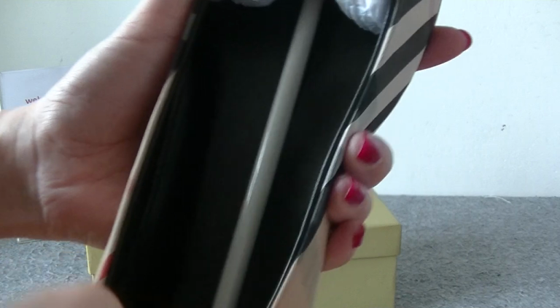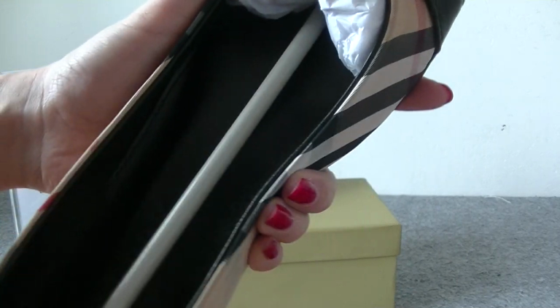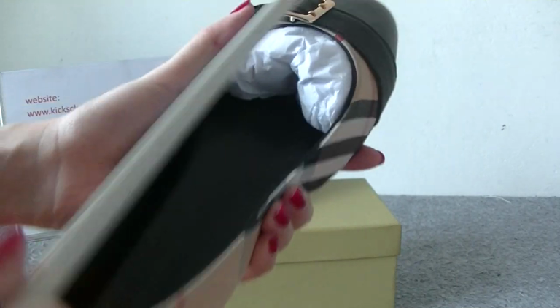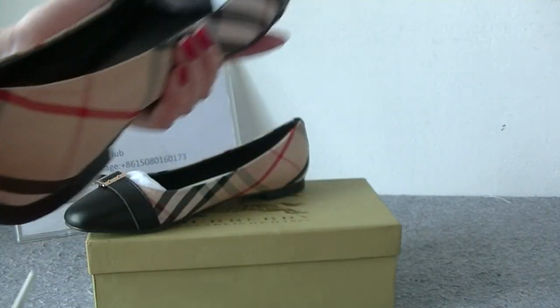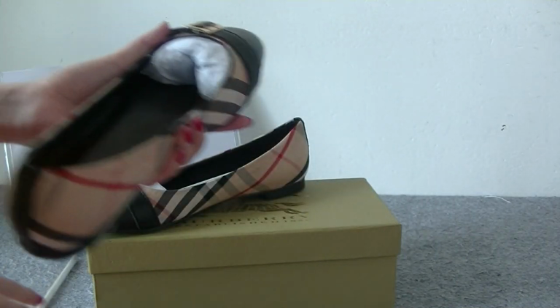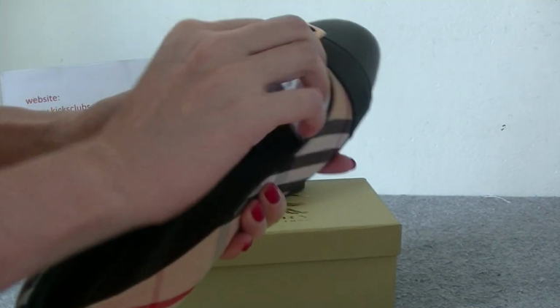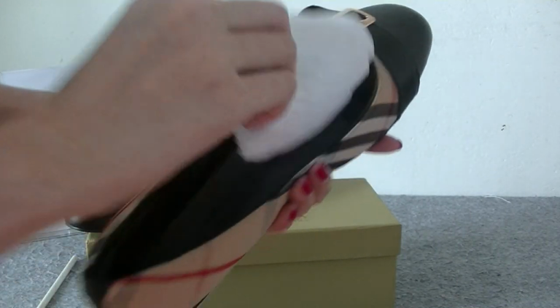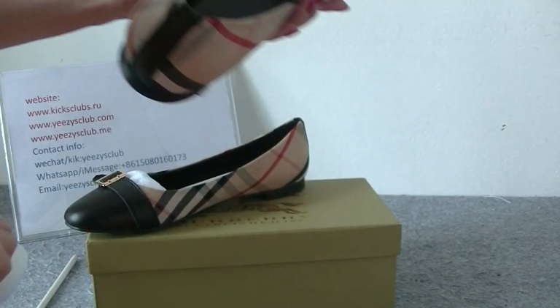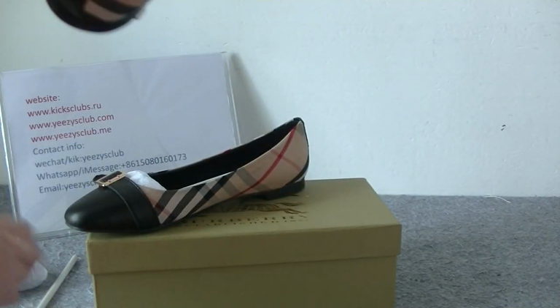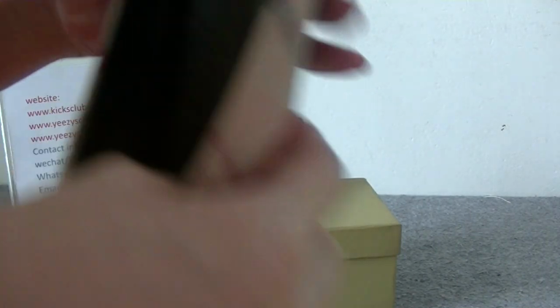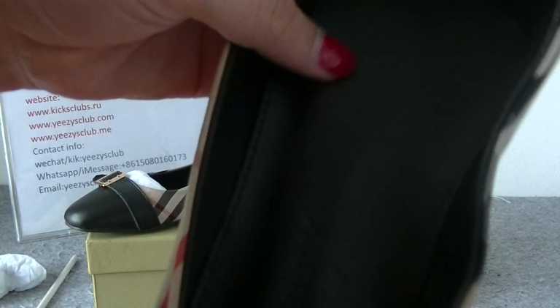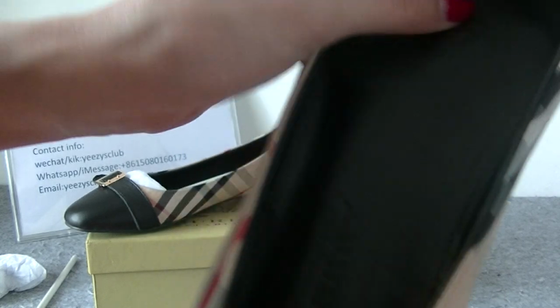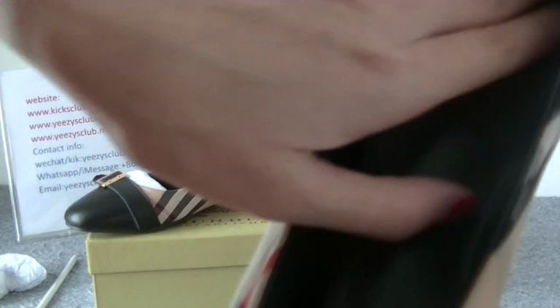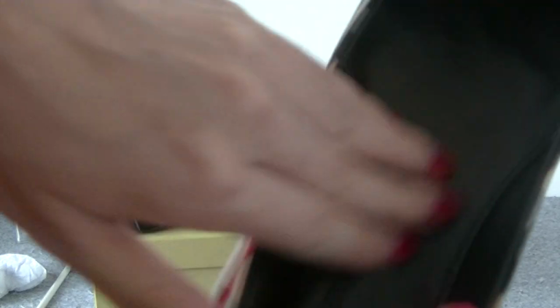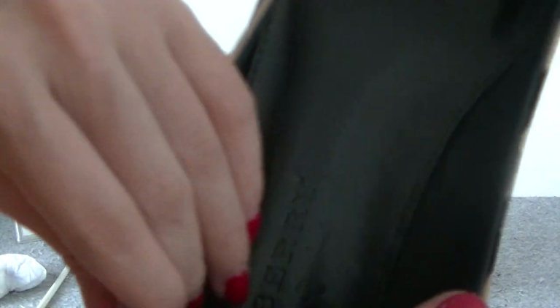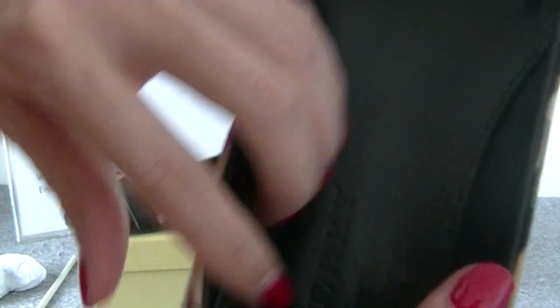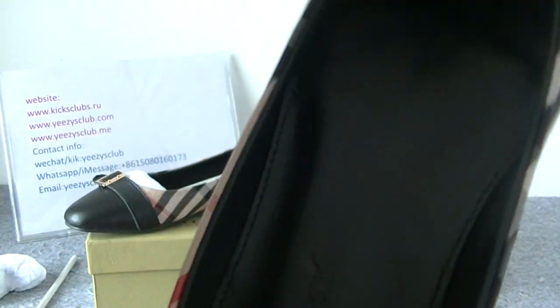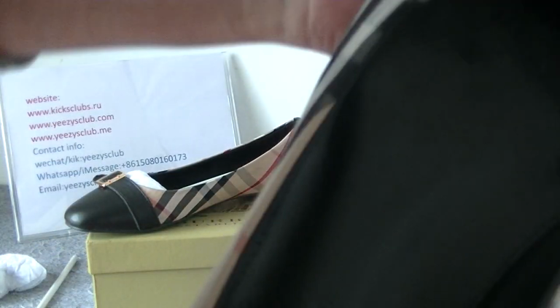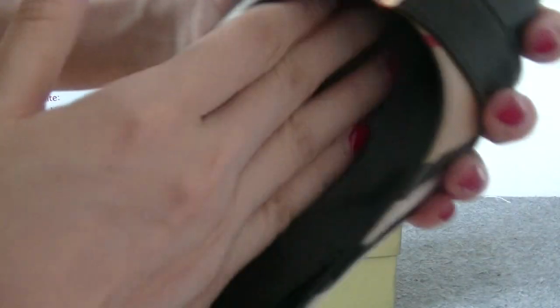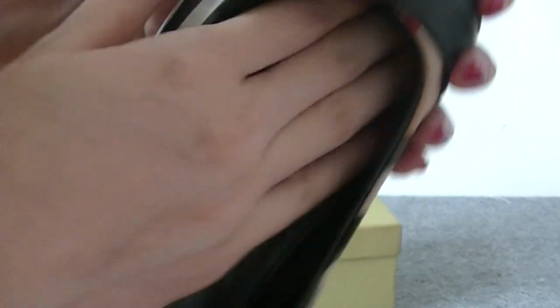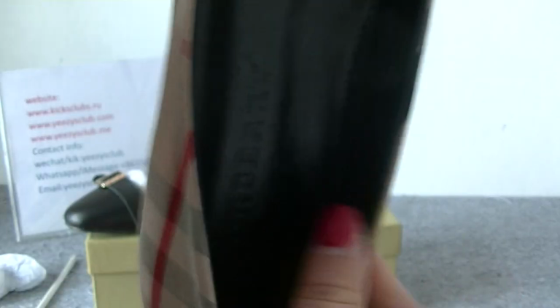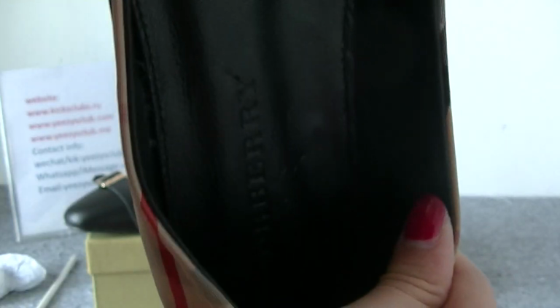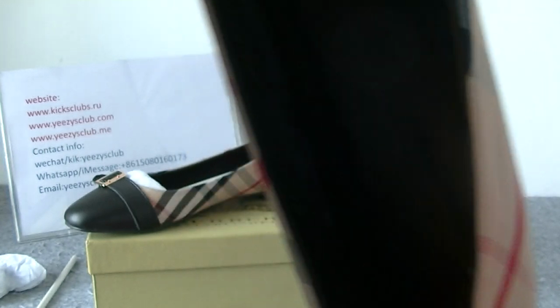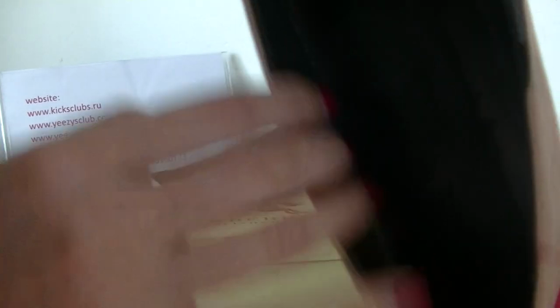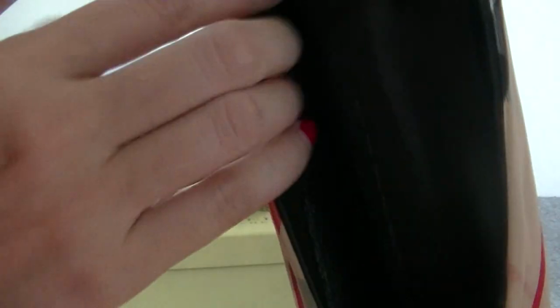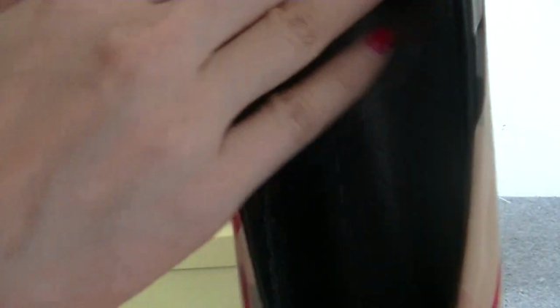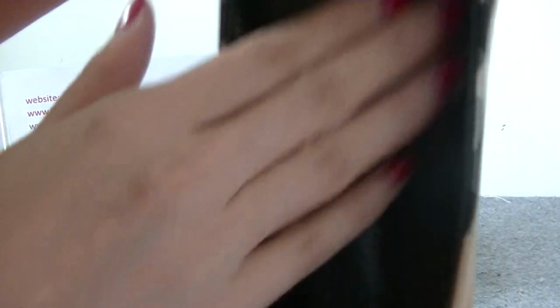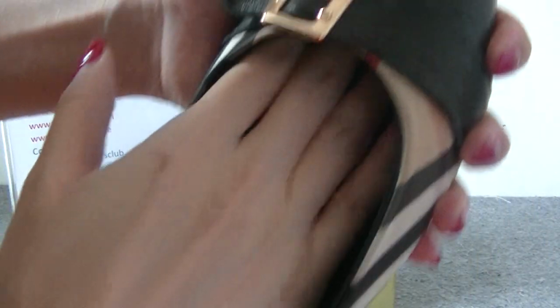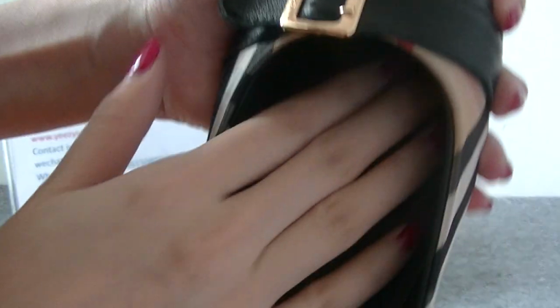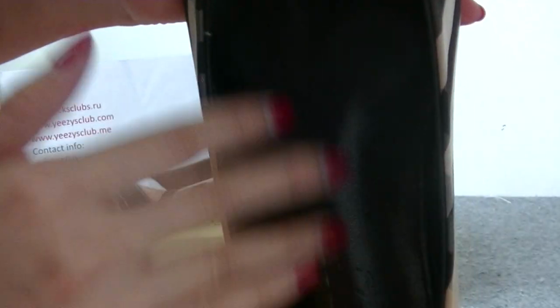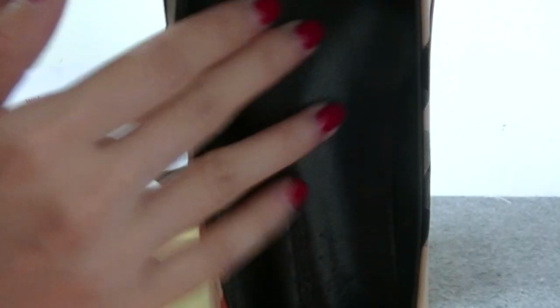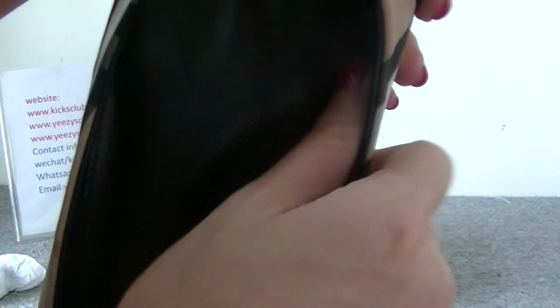Now let's see the inside options. The inside also is leather materials. It's very smooth — all black. Very smooth when I touch it.